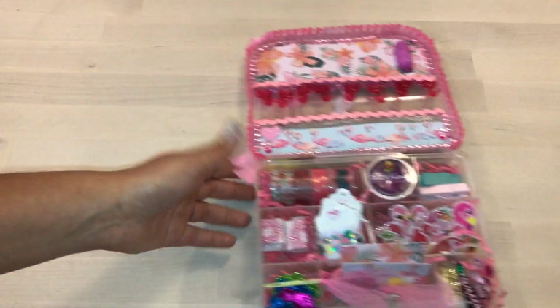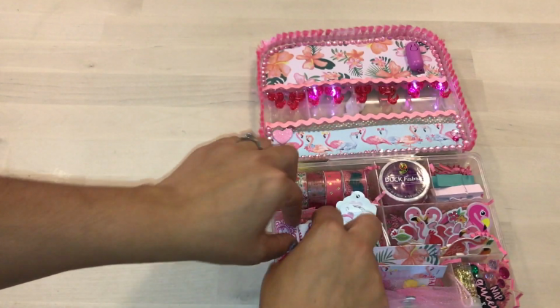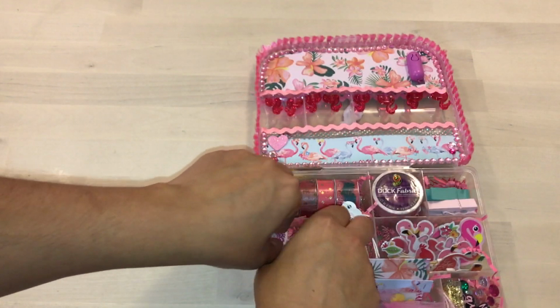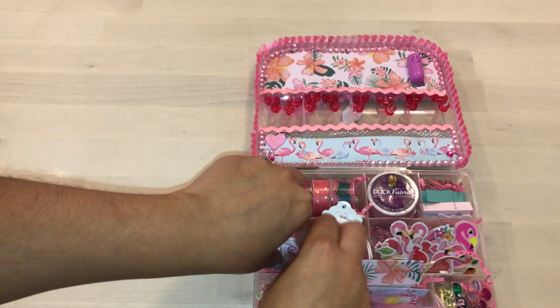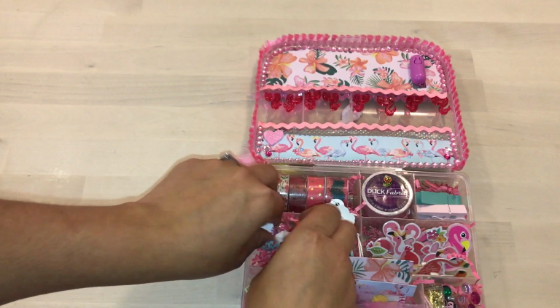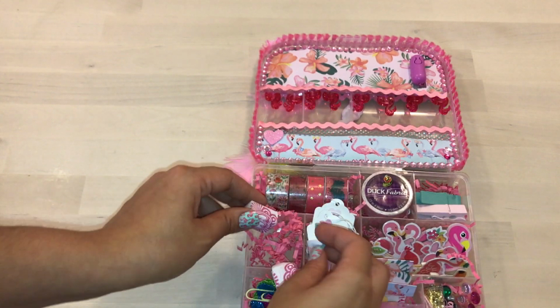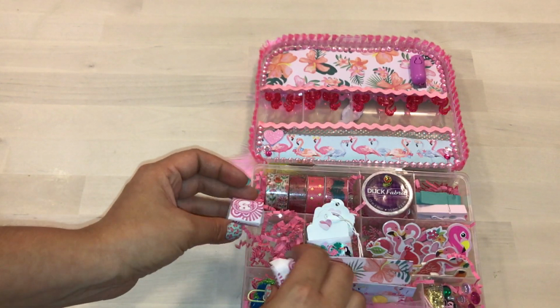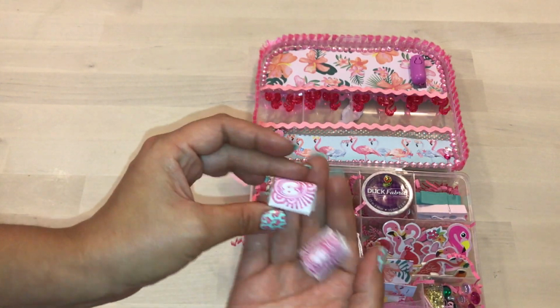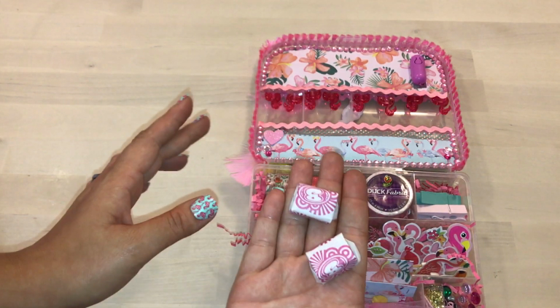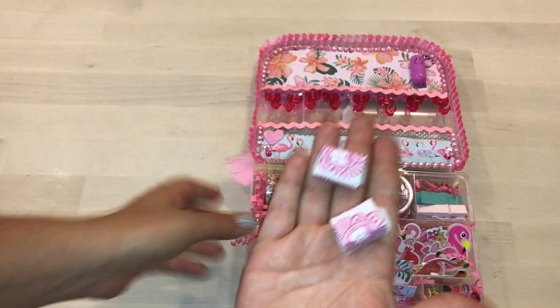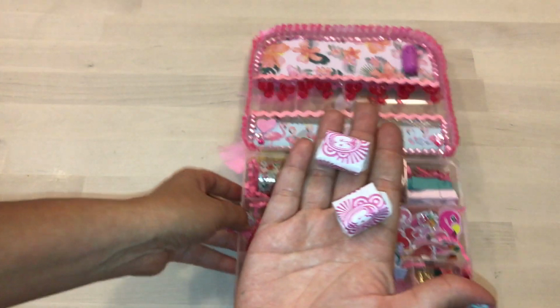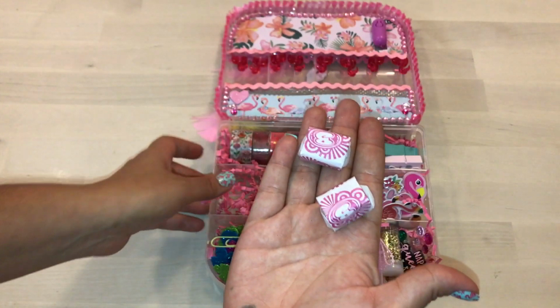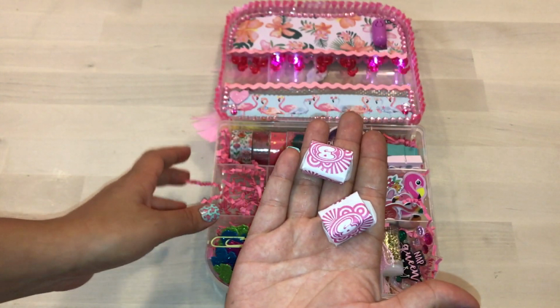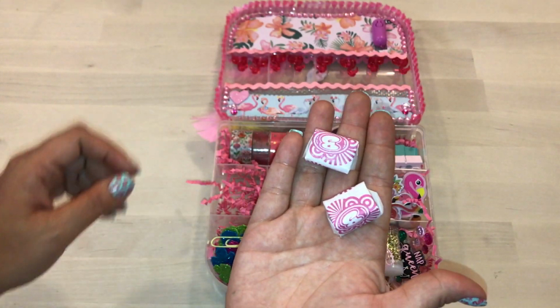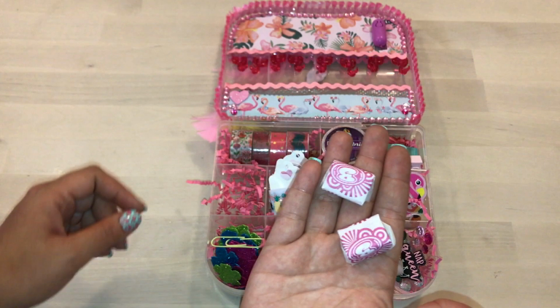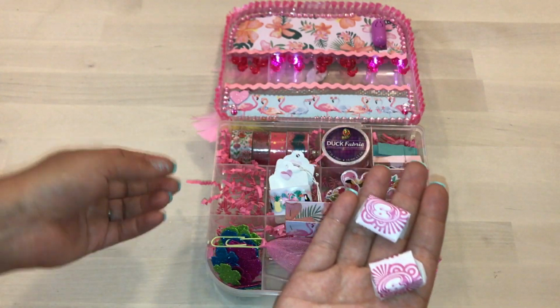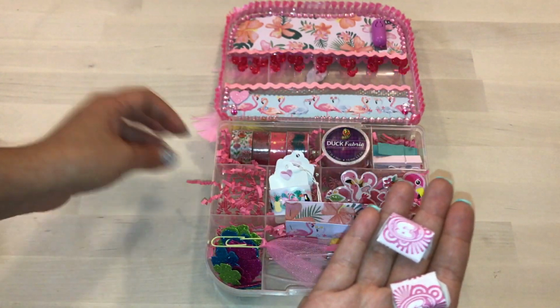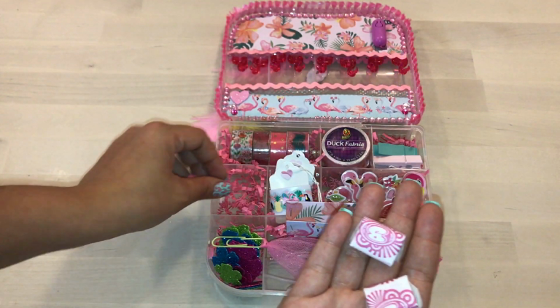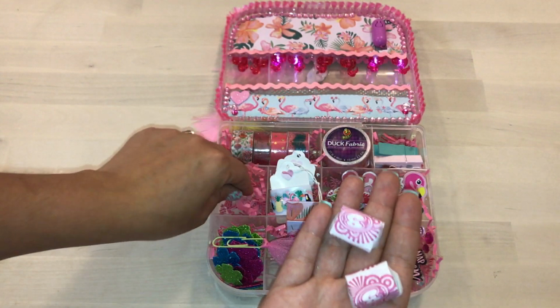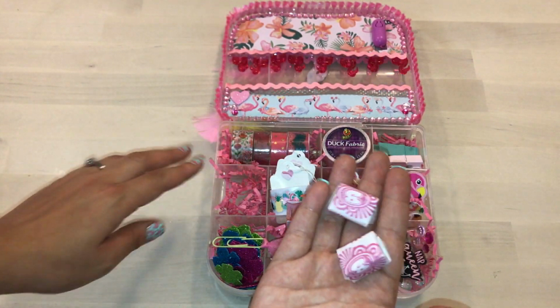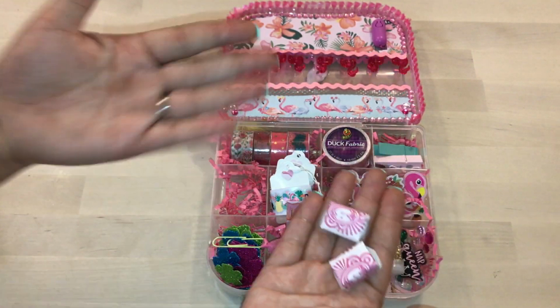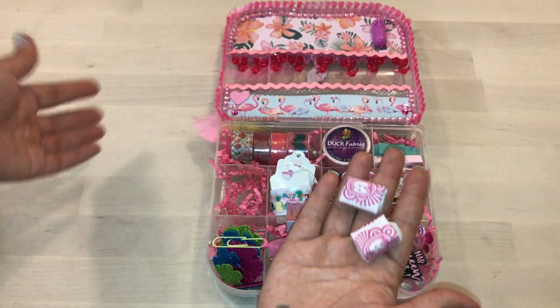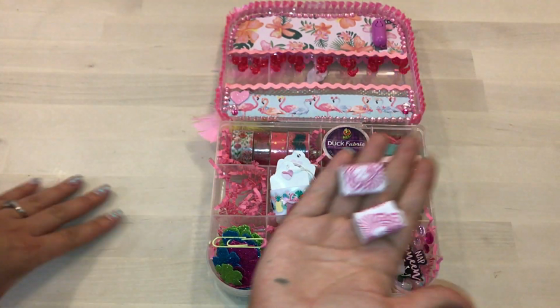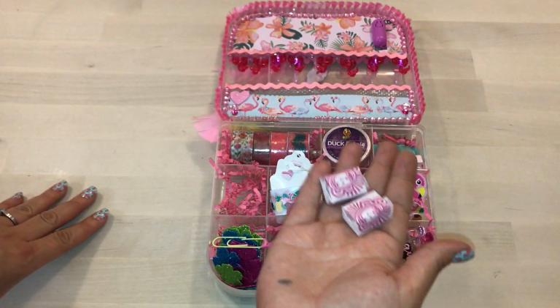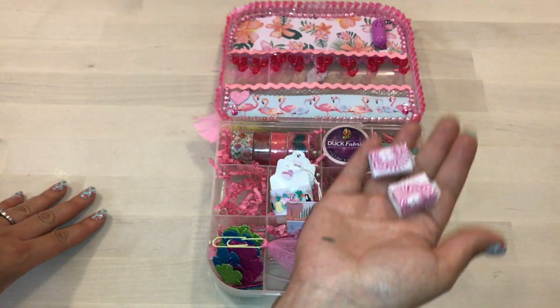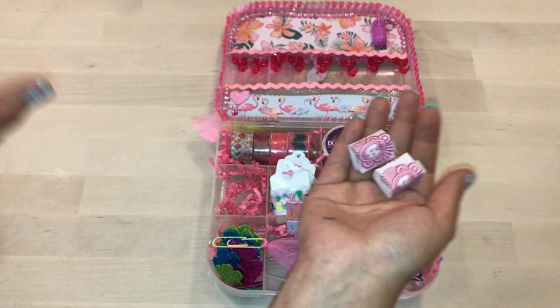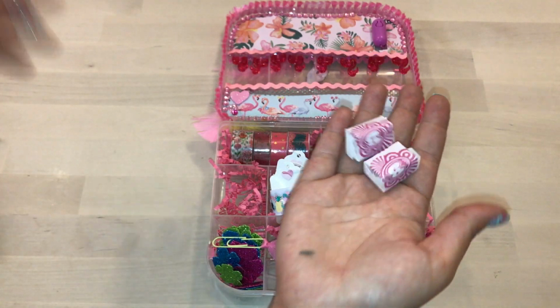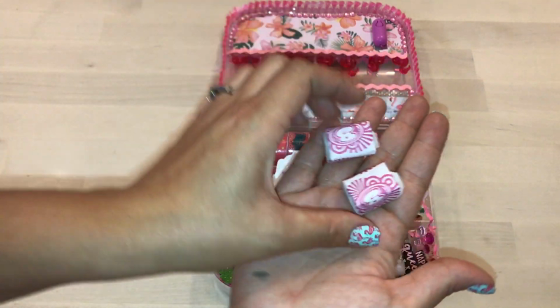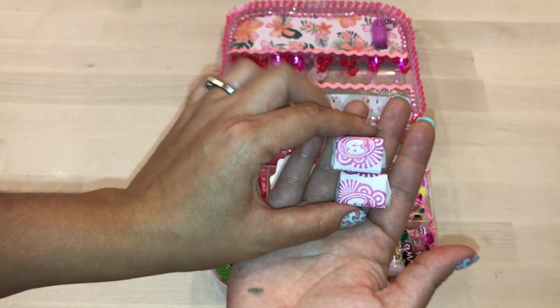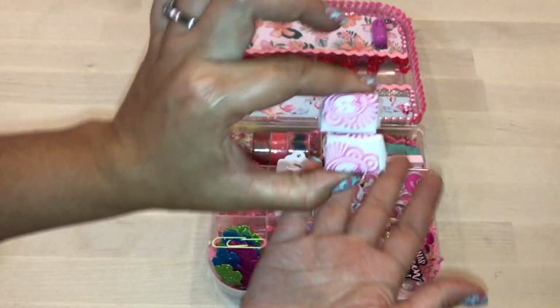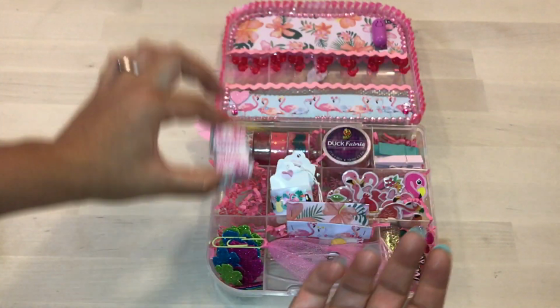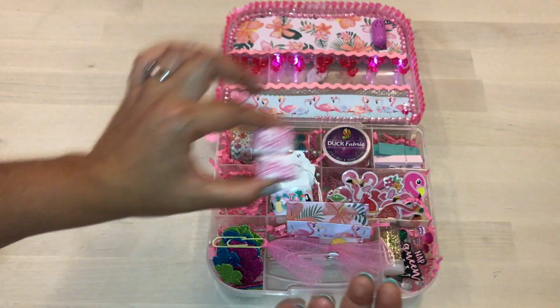In this little section I added some Bazooka gum — my mom loves gum. When I showed my daughter this box, she said, 'Mommy, what's inside?' I said, 'Goodies.' She goes, 'What do you mean, goodies?' I showed her, and to her, 'goodies' means candy — I was laughing! So I figured I'd add some little Bazookas, and these are from Dollar Tree.